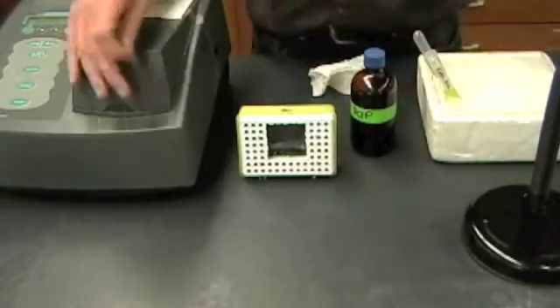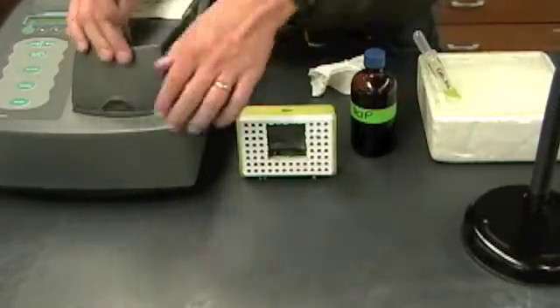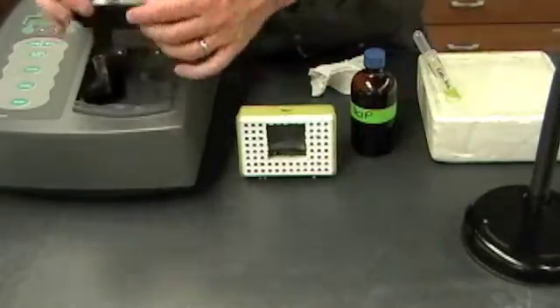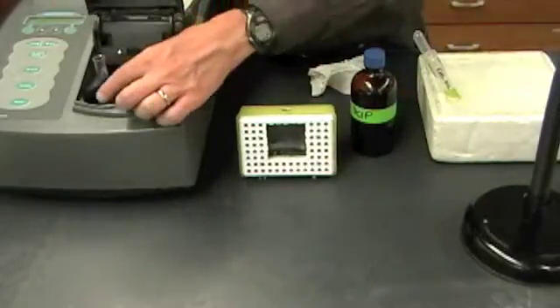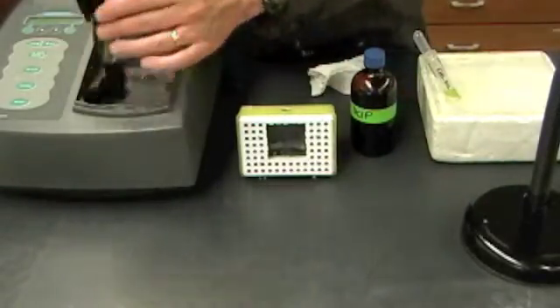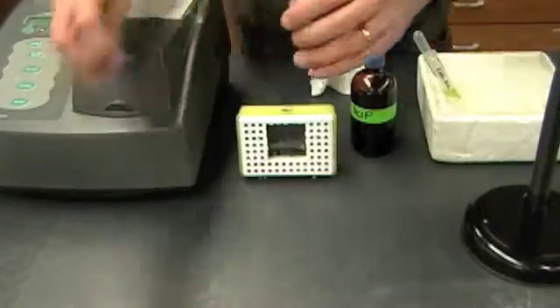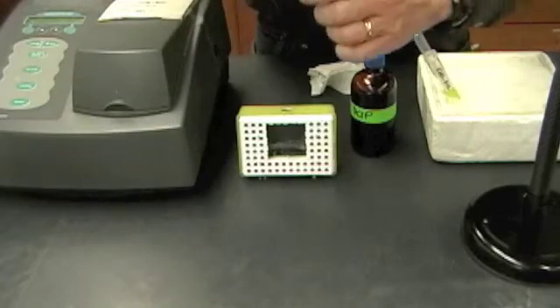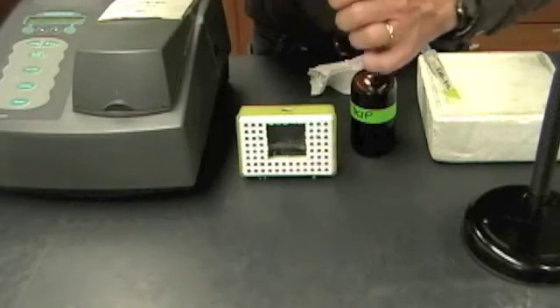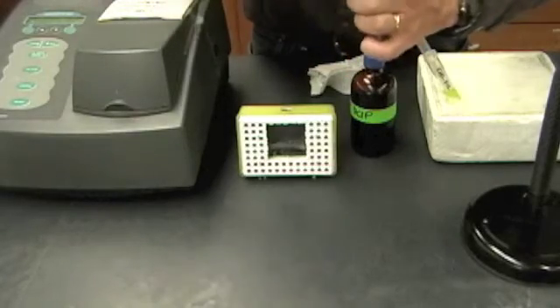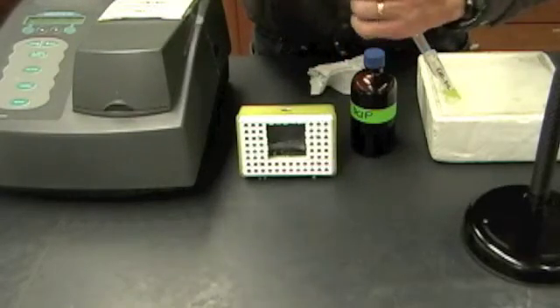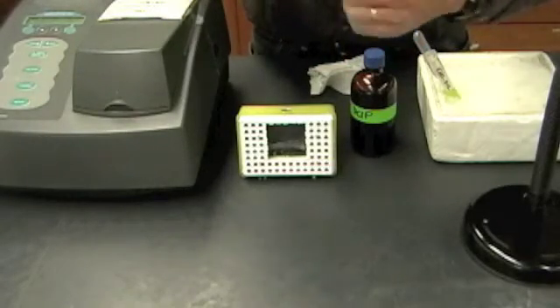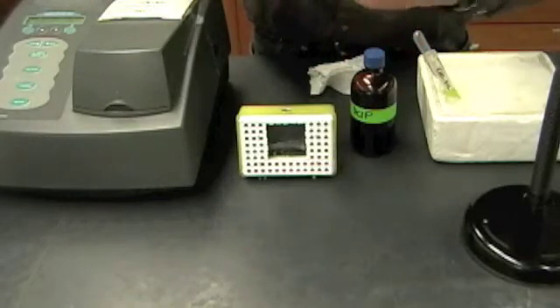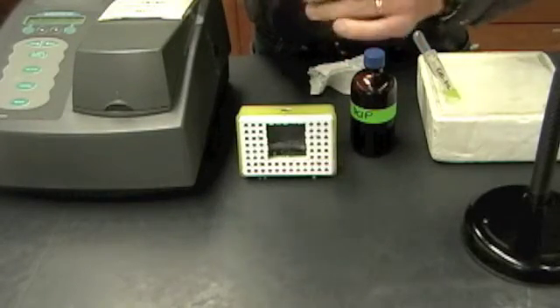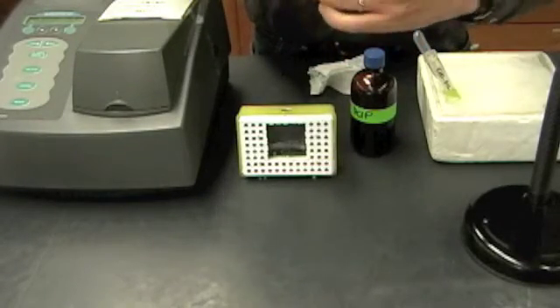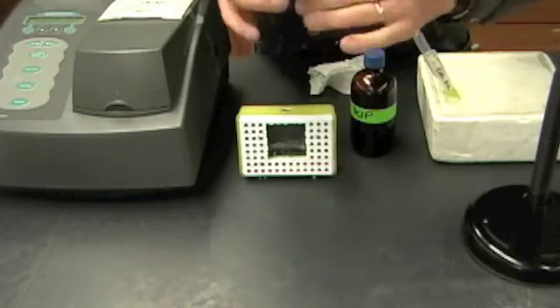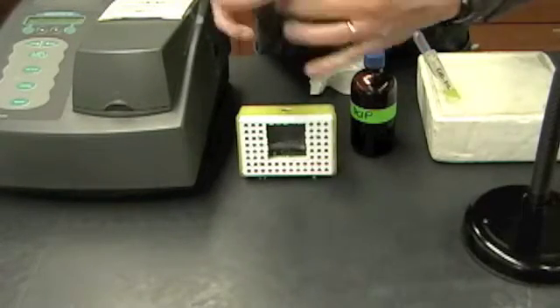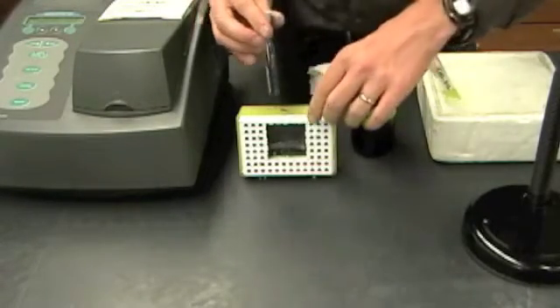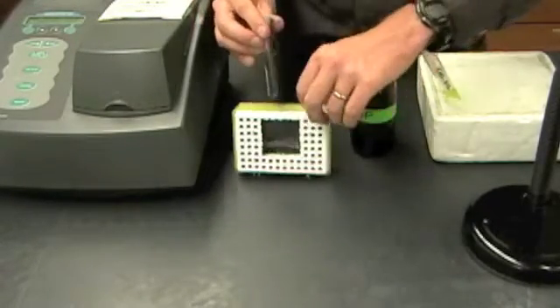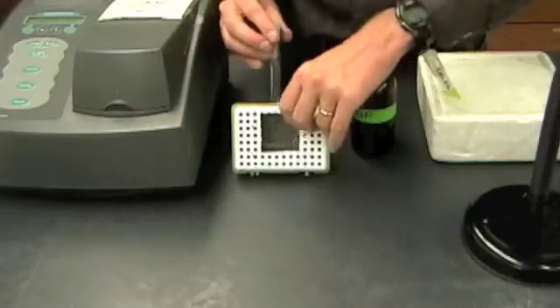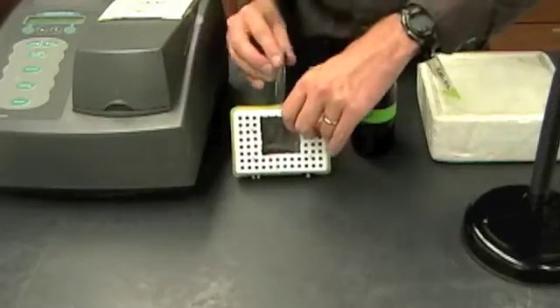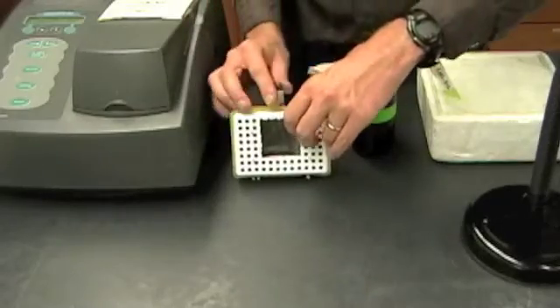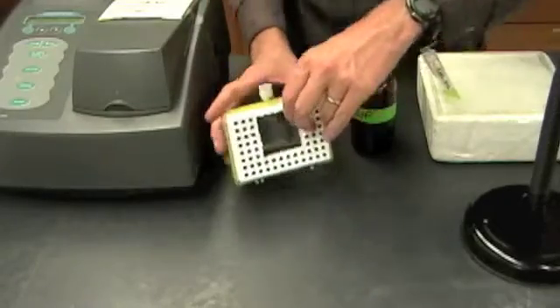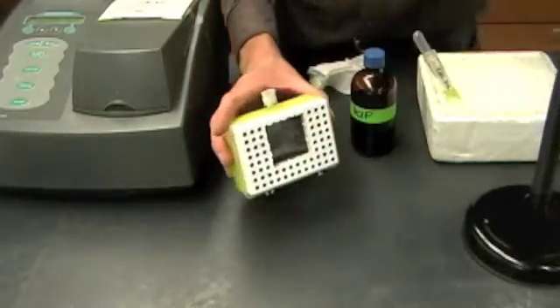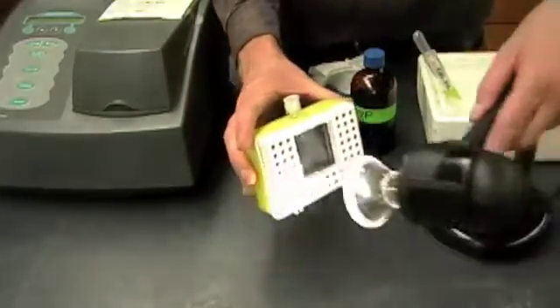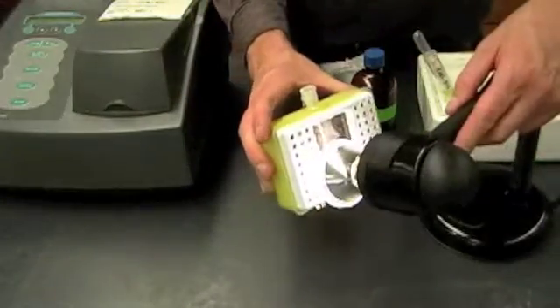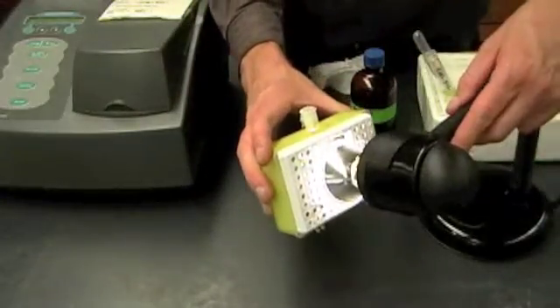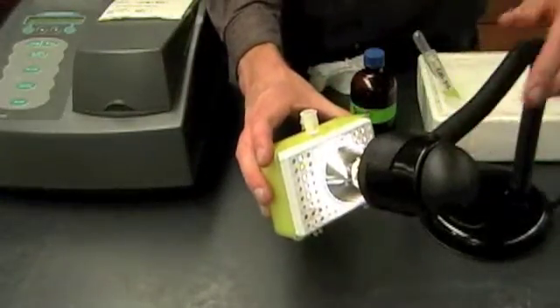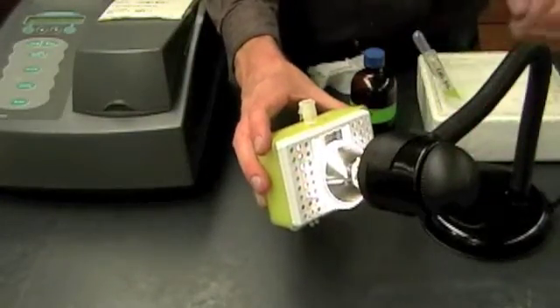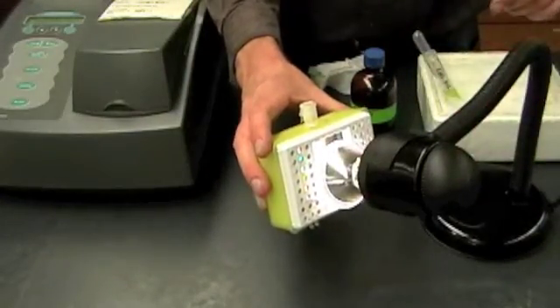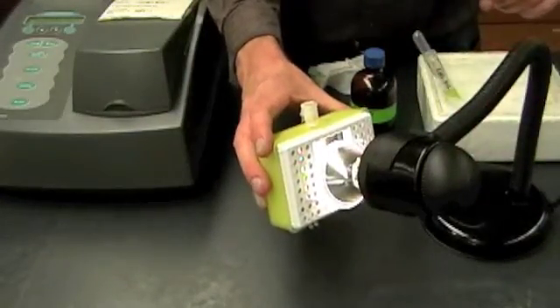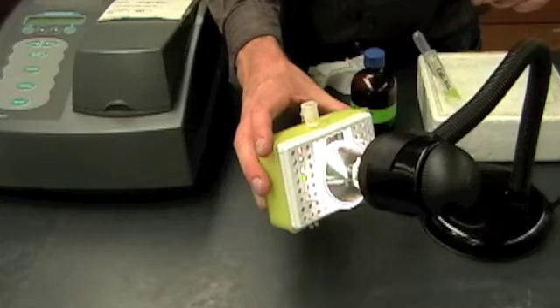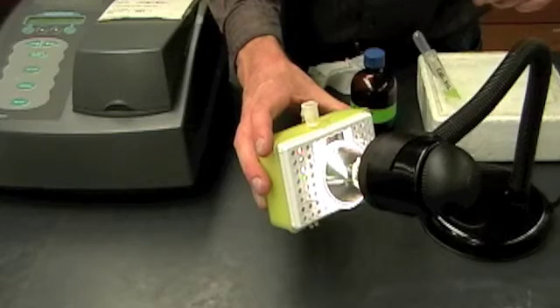Now once that's been done, I'm going to take it off, cover it over, put it in the cassette, and then hold it right up against the light. And now I'm going to wait for one minute.